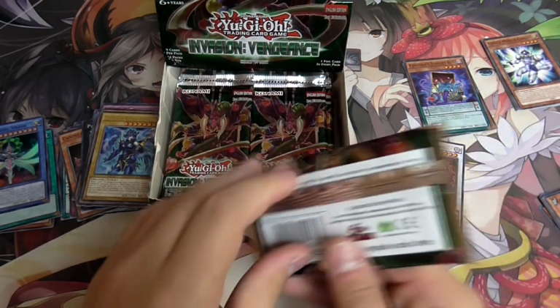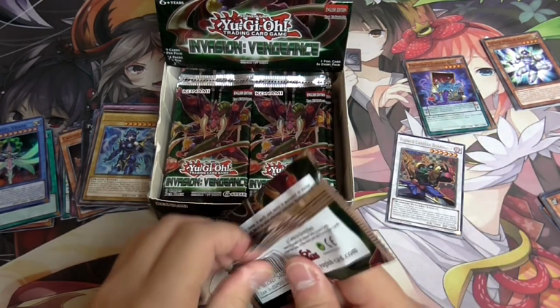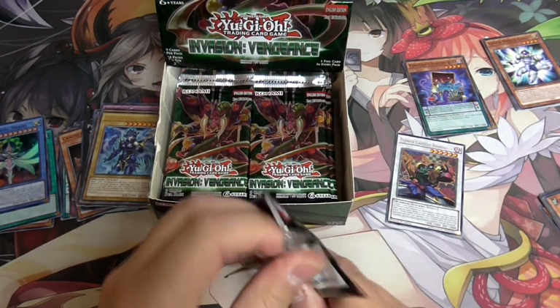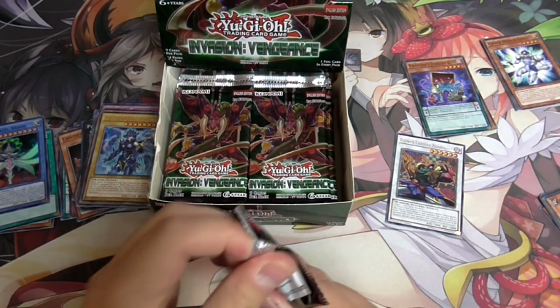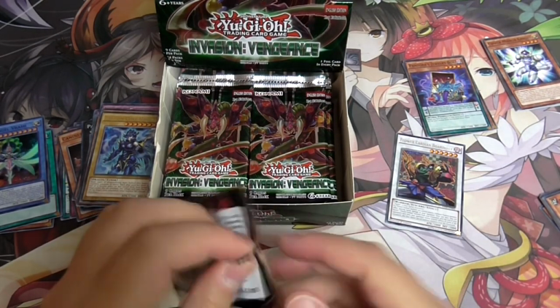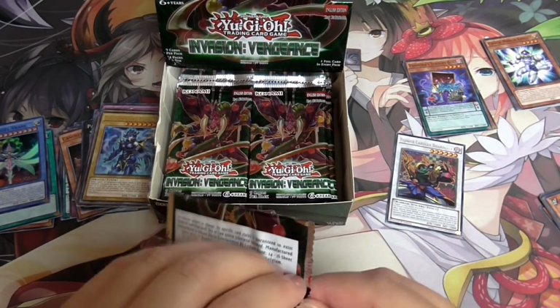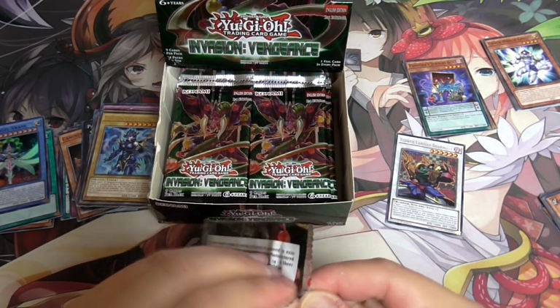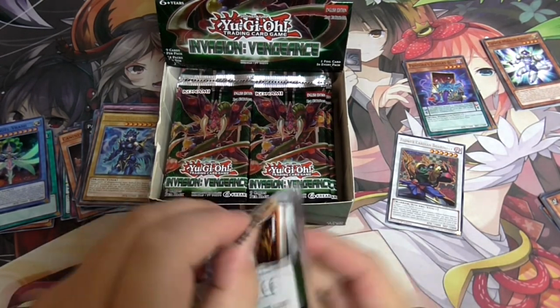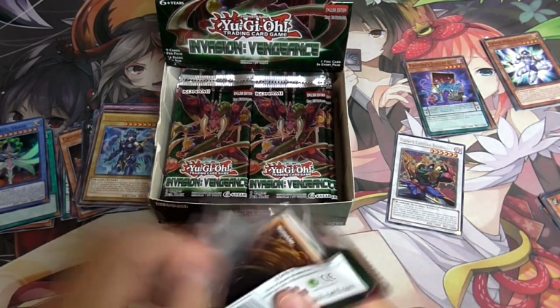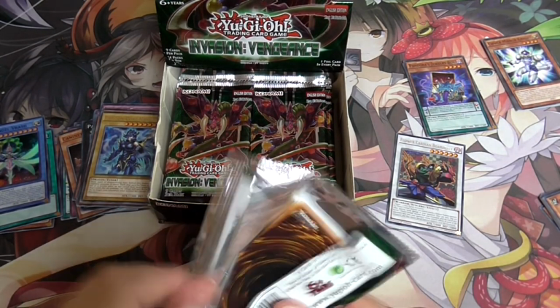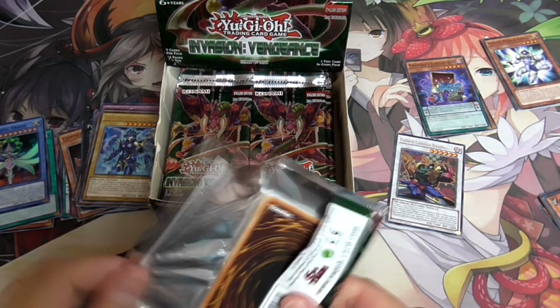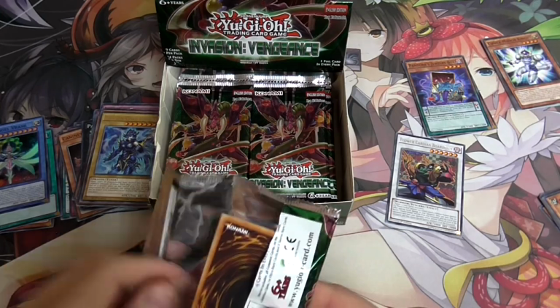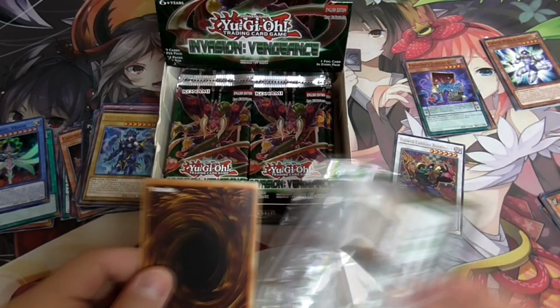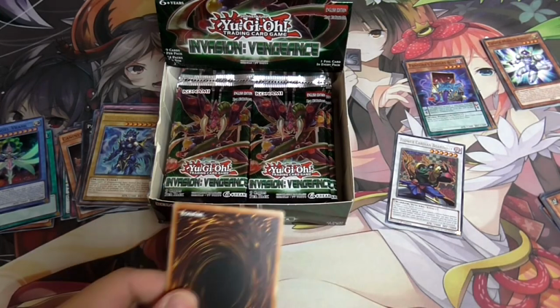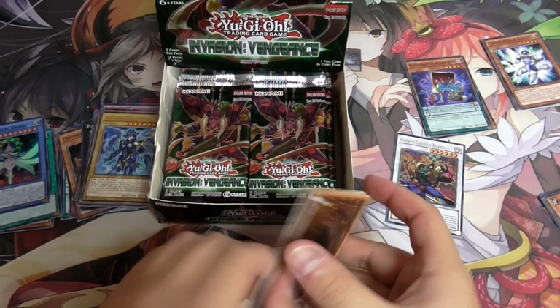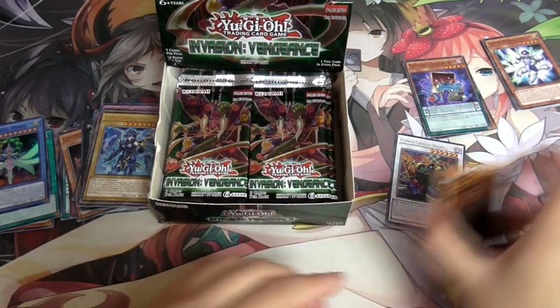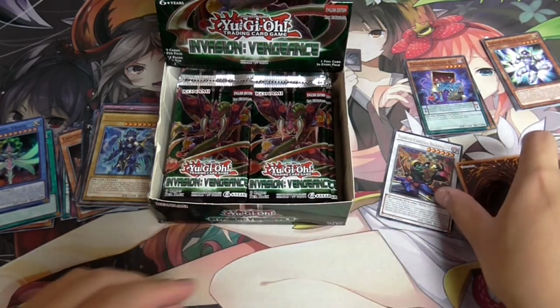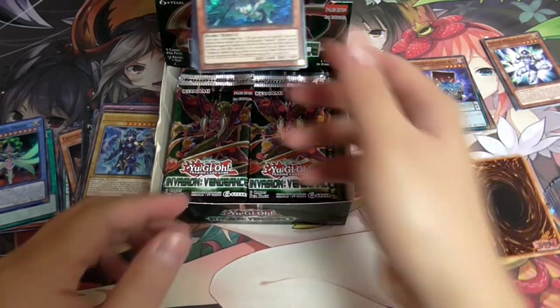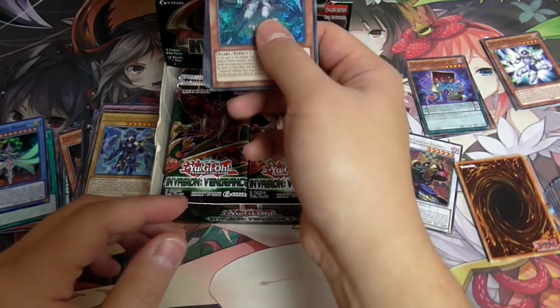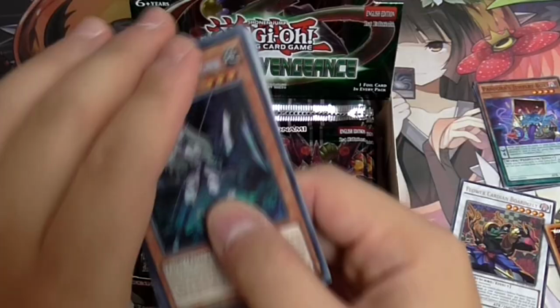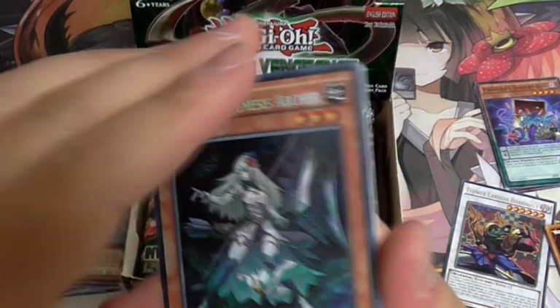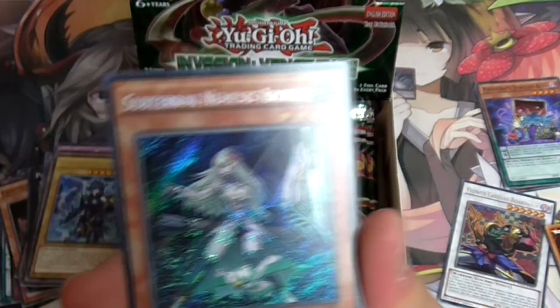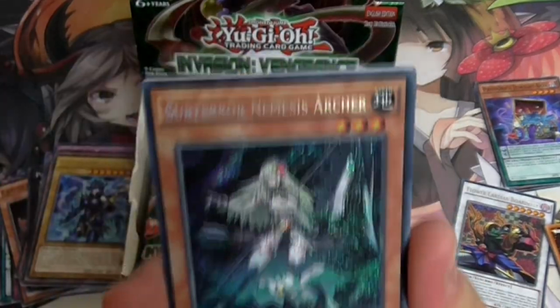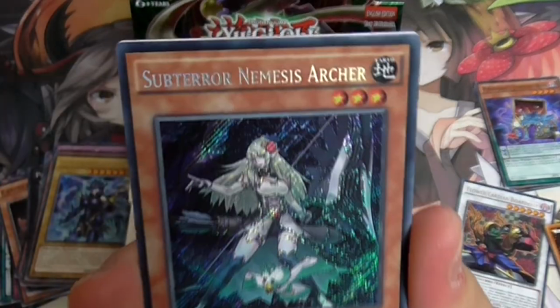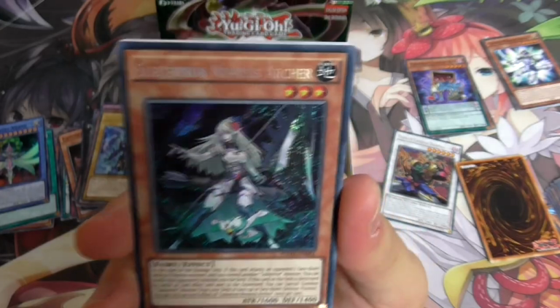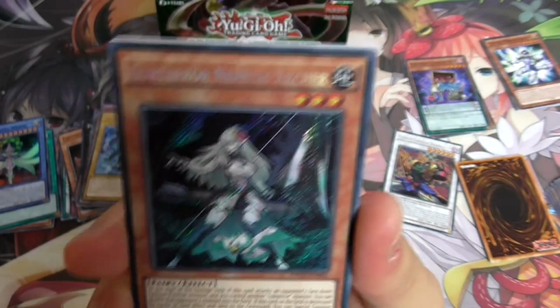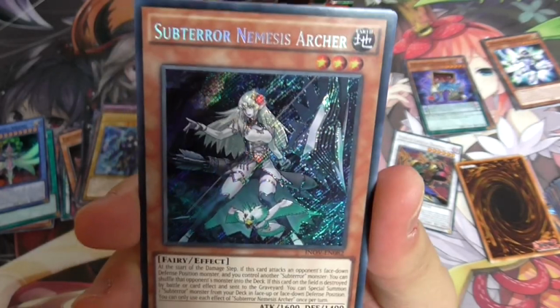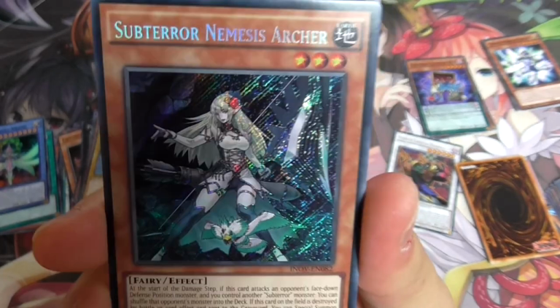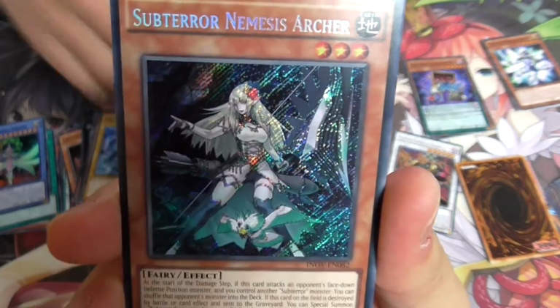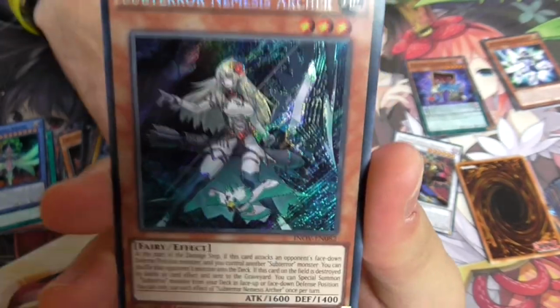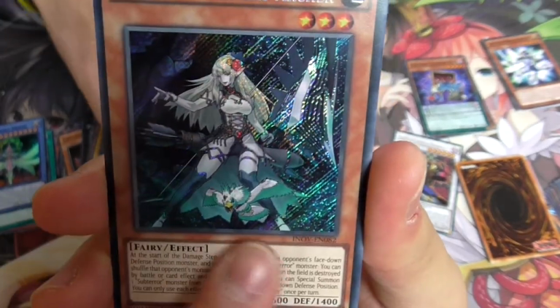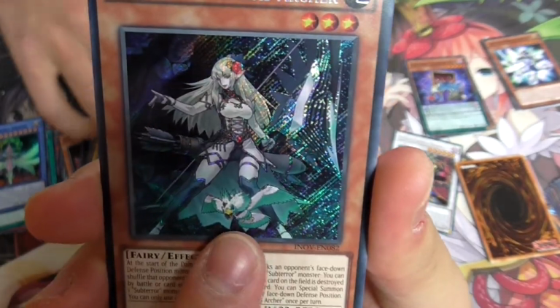Super Zulkin. There you go - first Secret Rare! We got Sub-Terror Mrs. Archer, which I actually want. We've got stuff I need. It's a very nice looking card and it's got a Gusto on it.